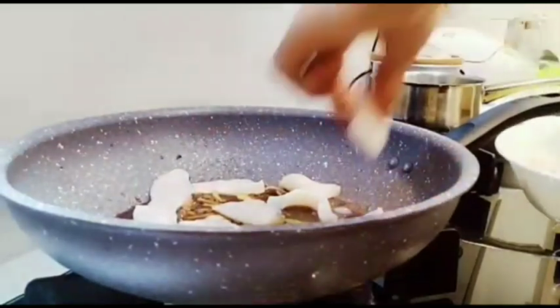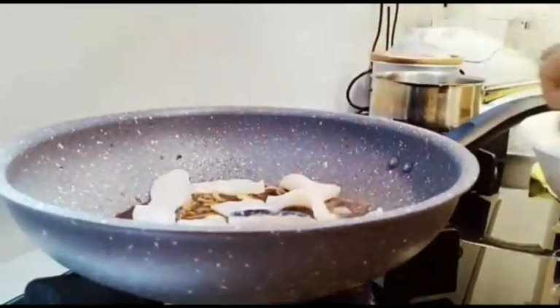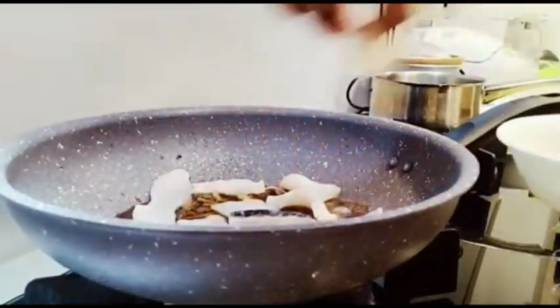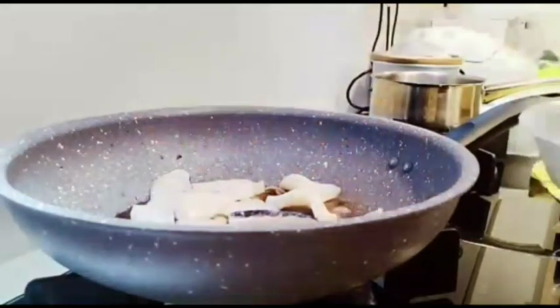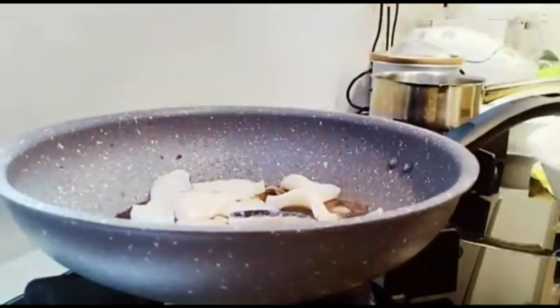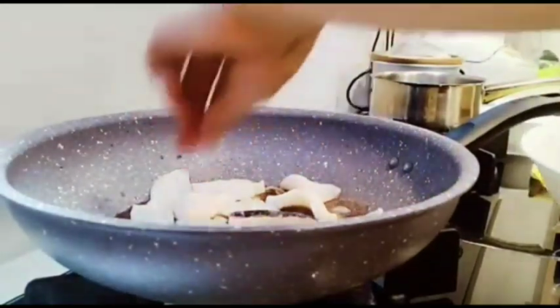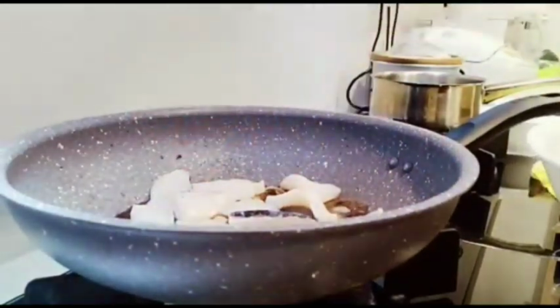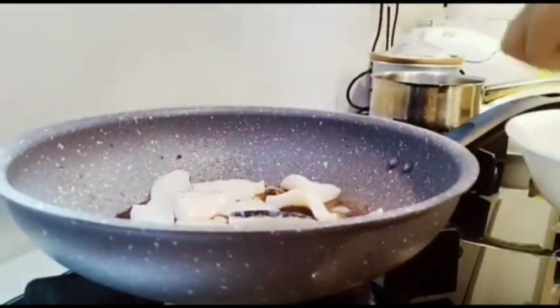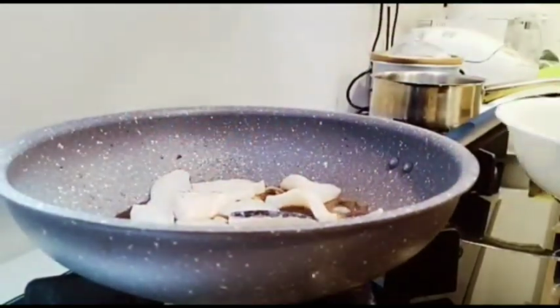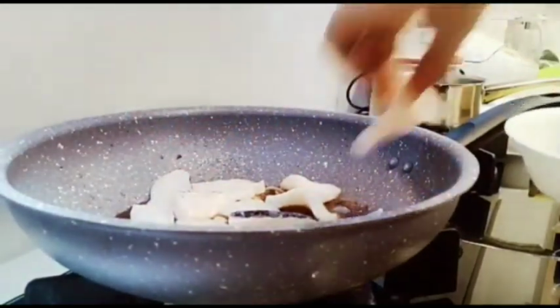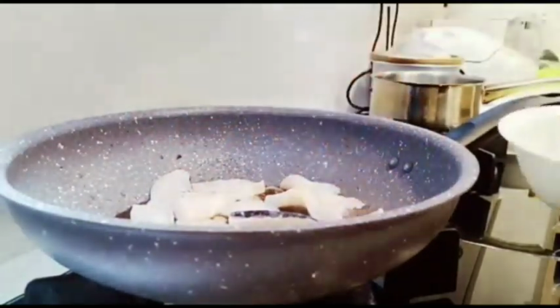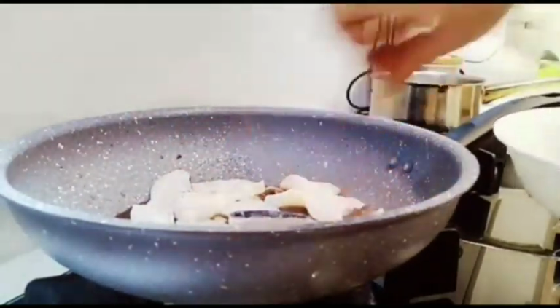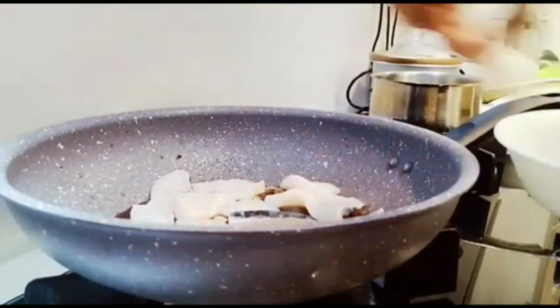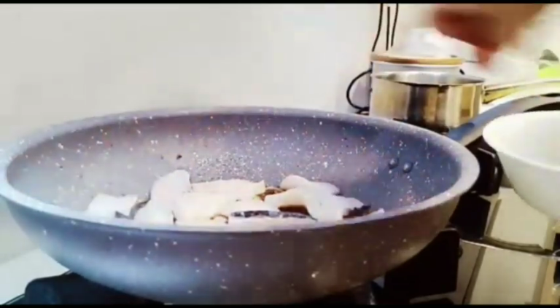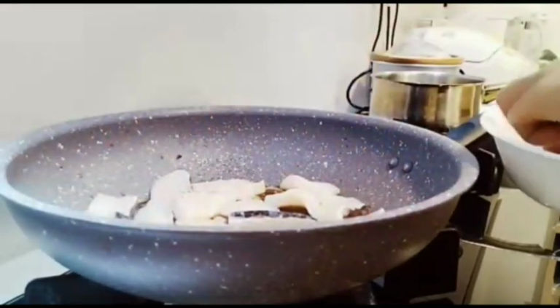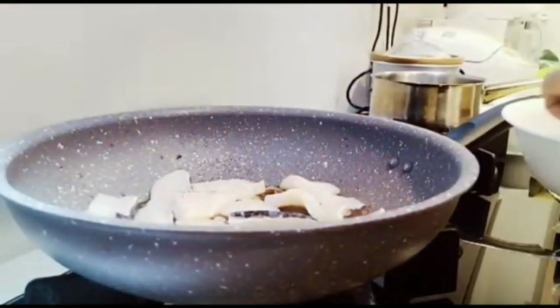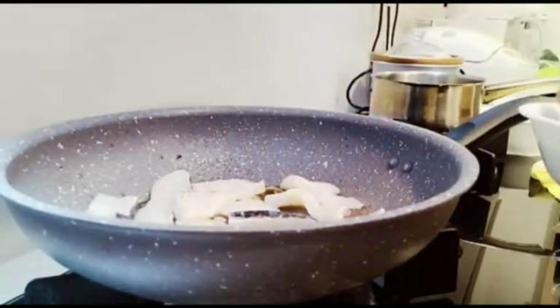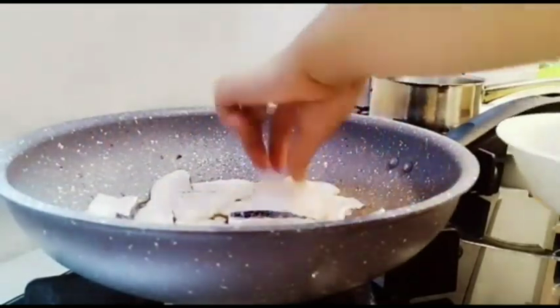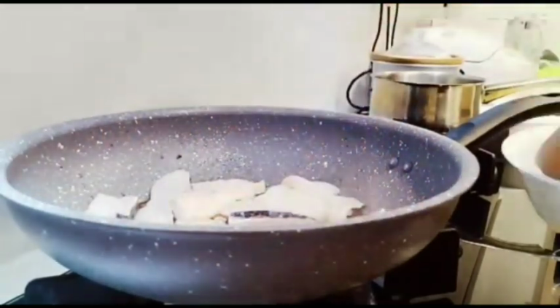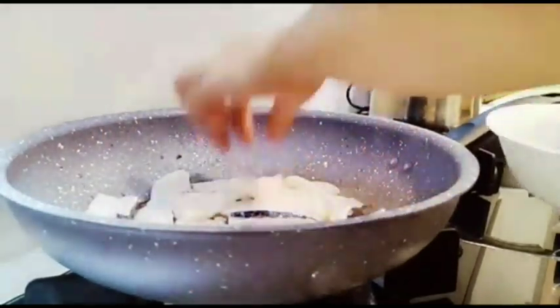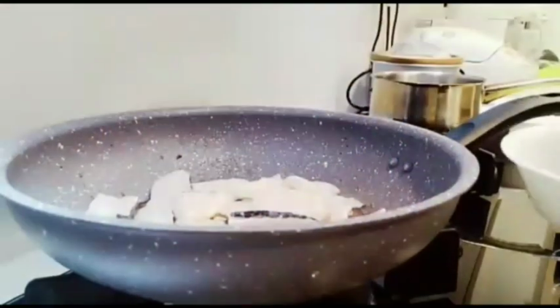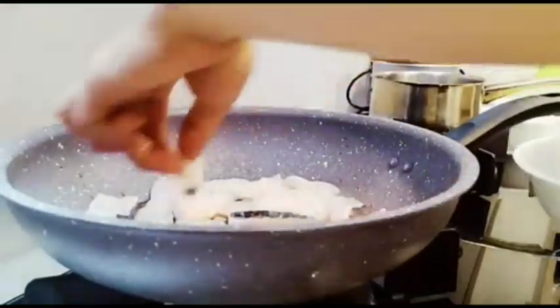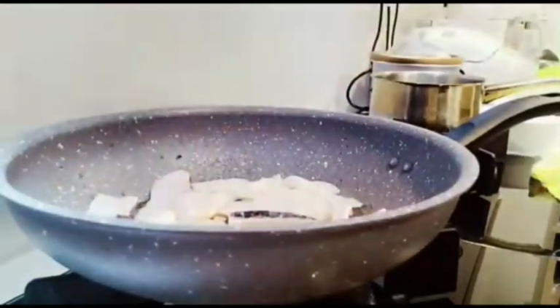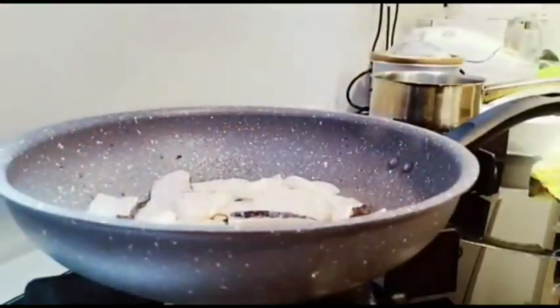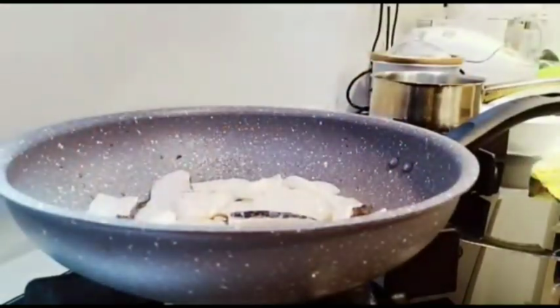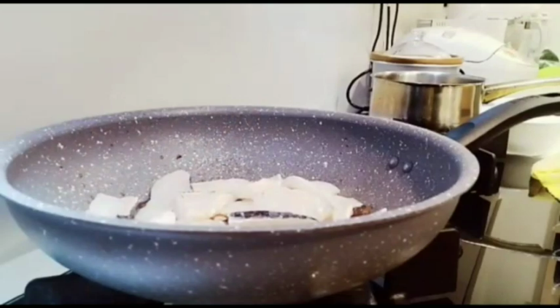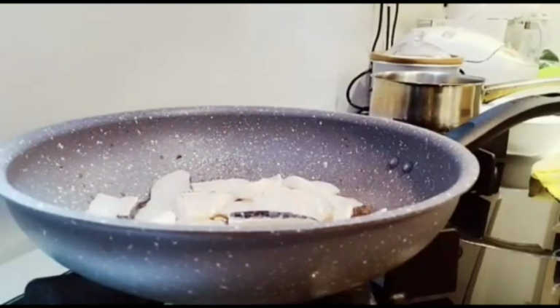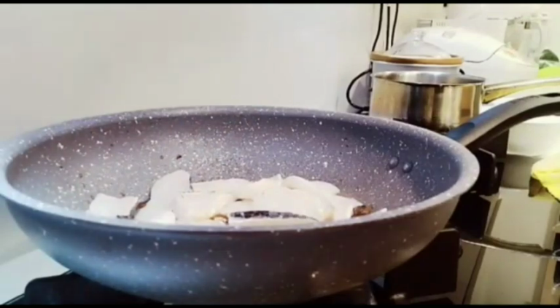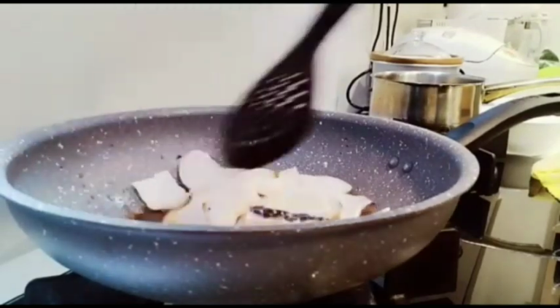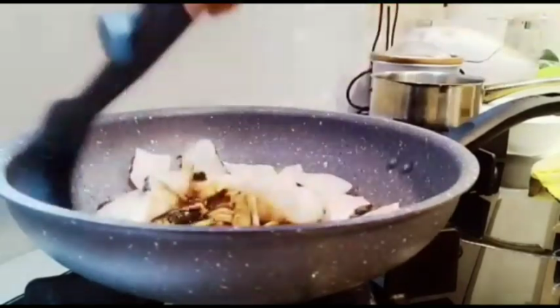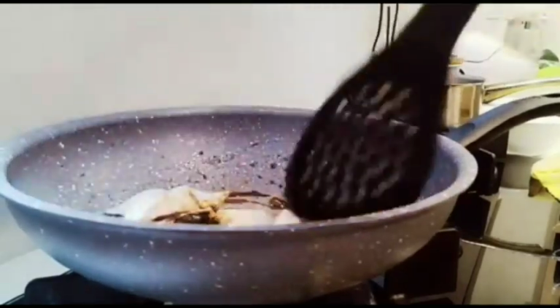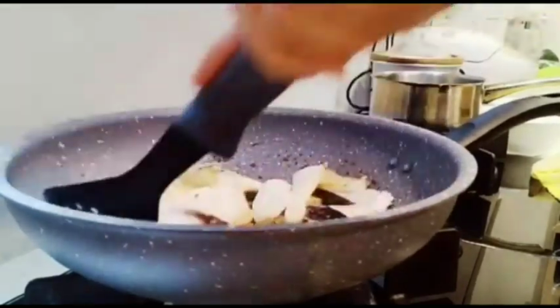I'm going to make some pasta. I'm going to put some pasta on my side. Let's go.